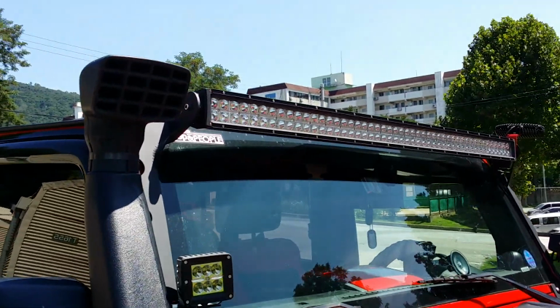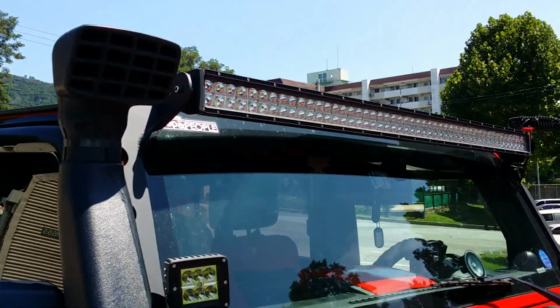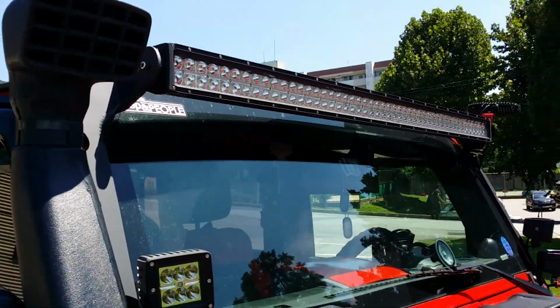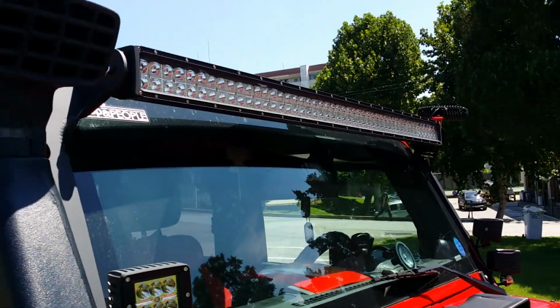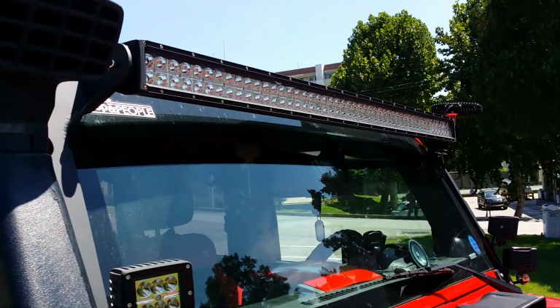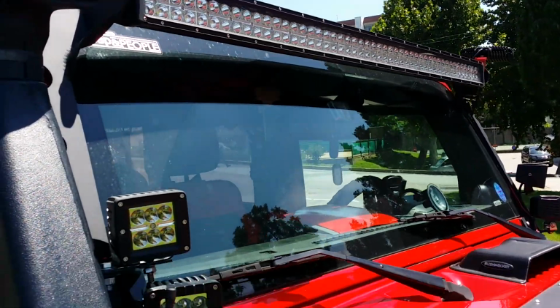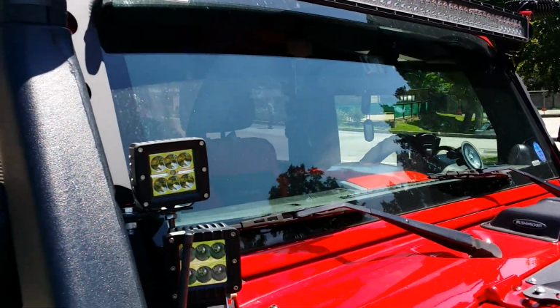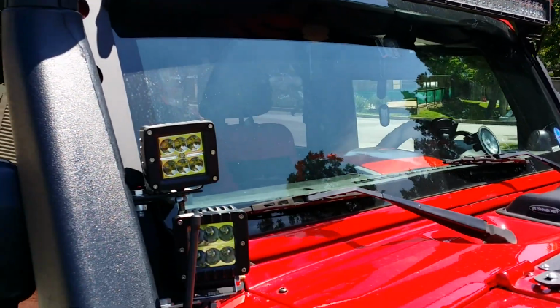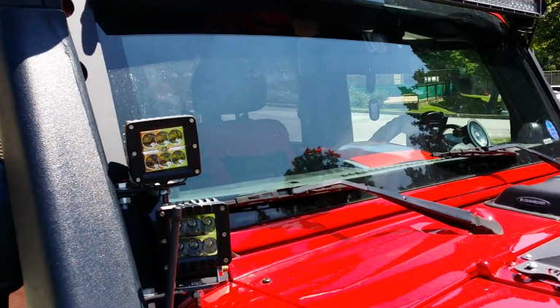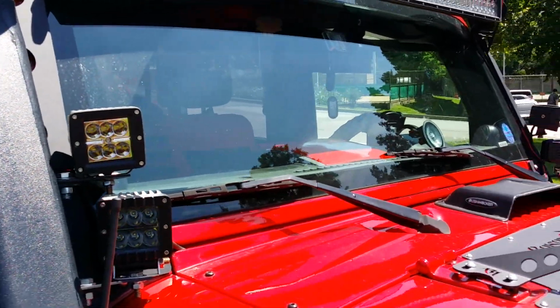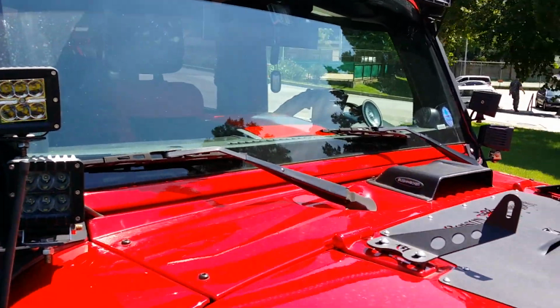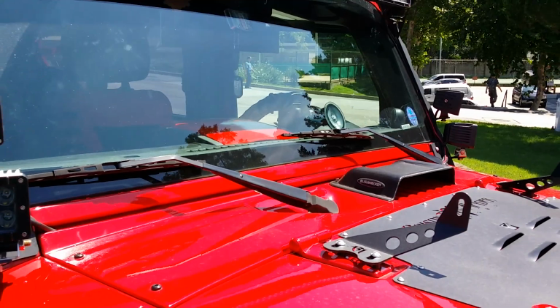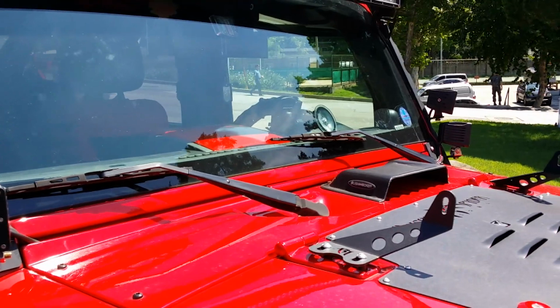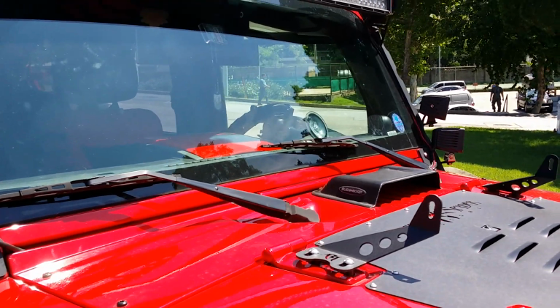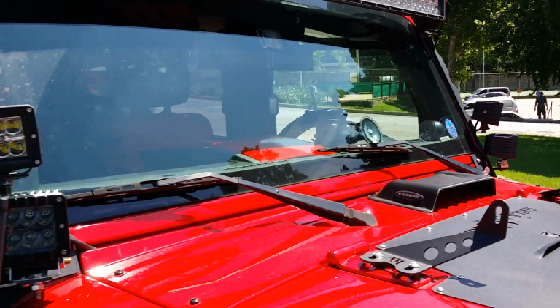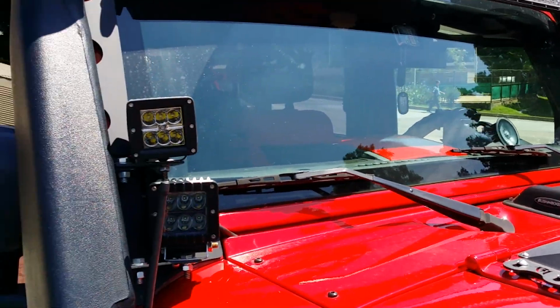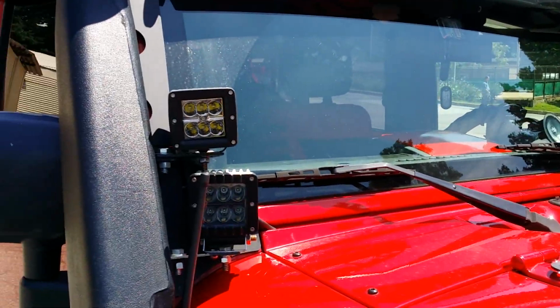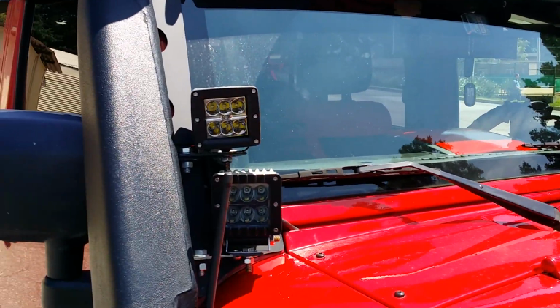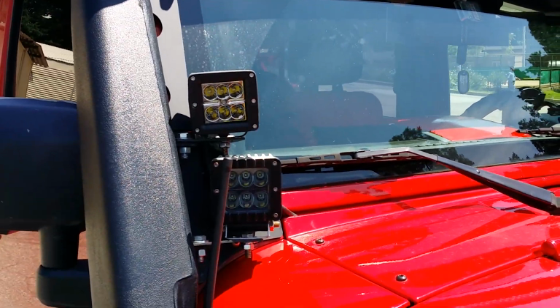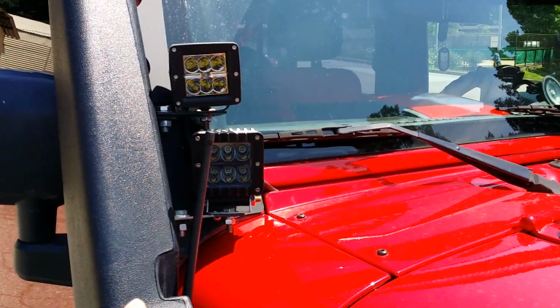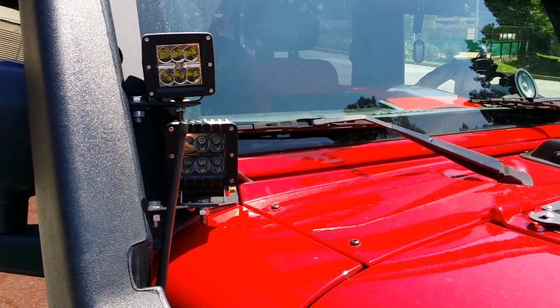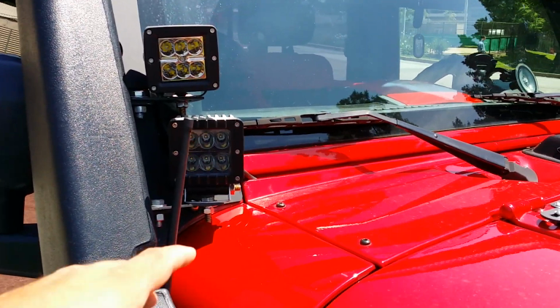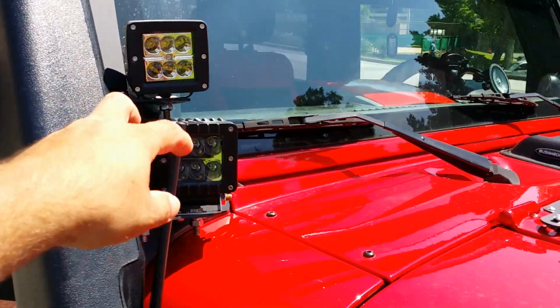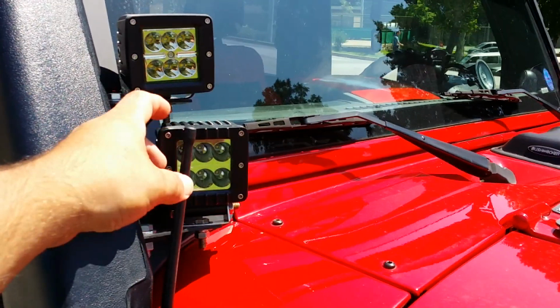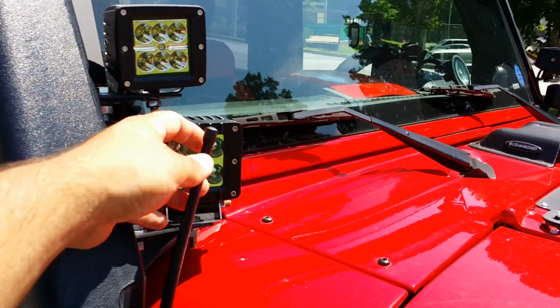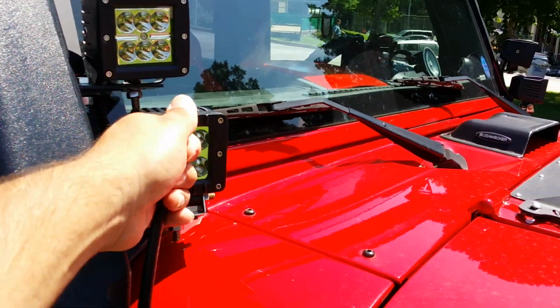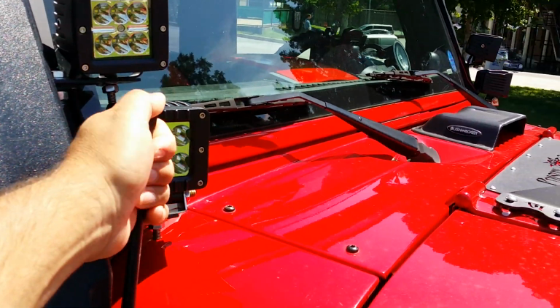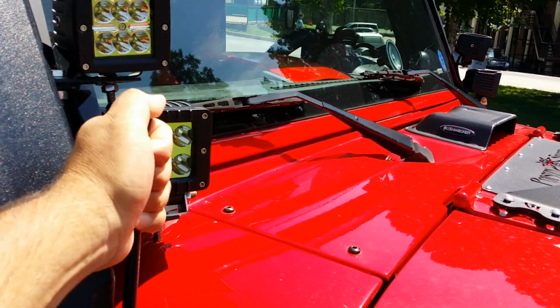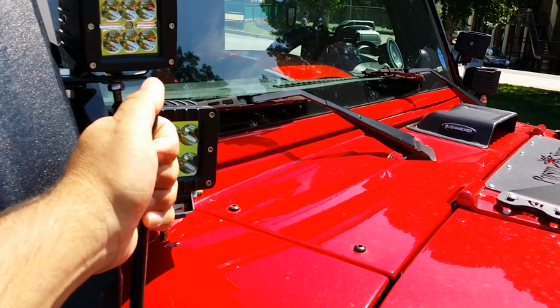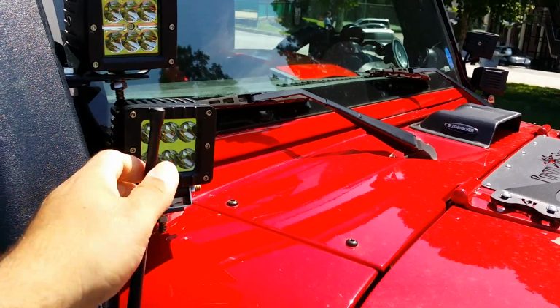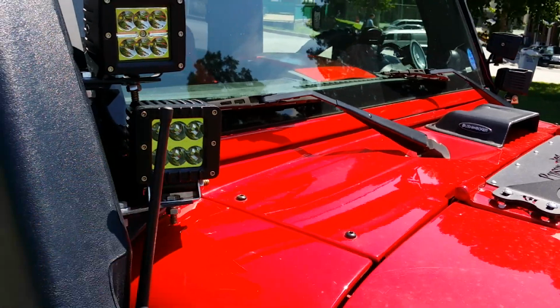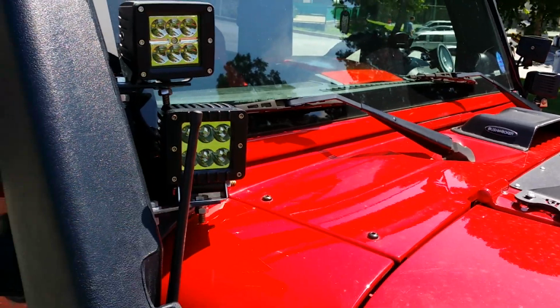Ingo 50-inch LED bar up front. These are Ingo spots on the side here — they're duals obviously. This antenna is a little snubby antenna, the 13-inch — pretty cool.